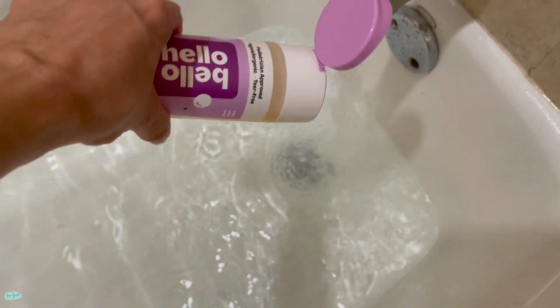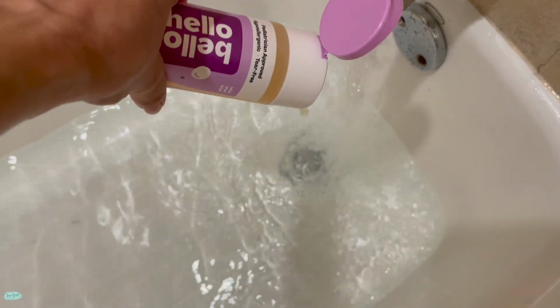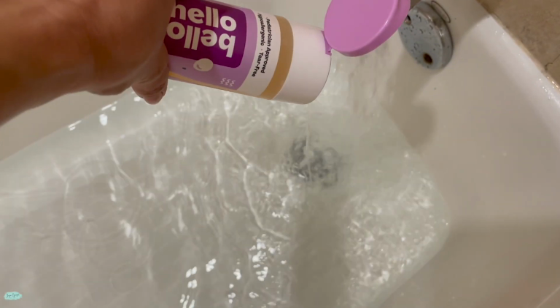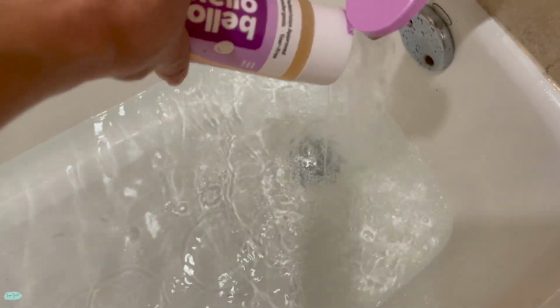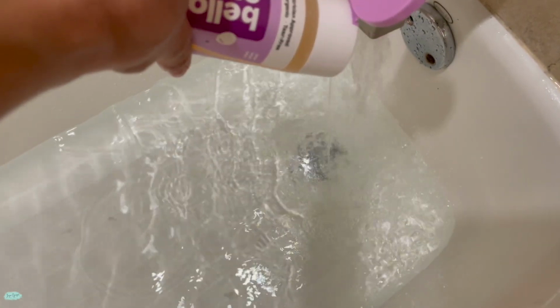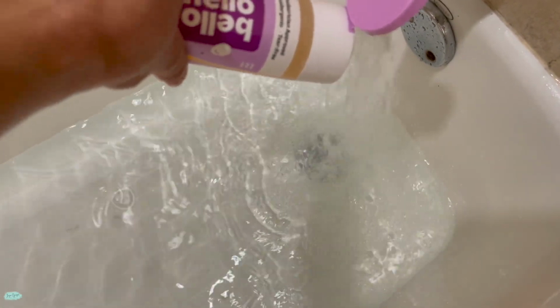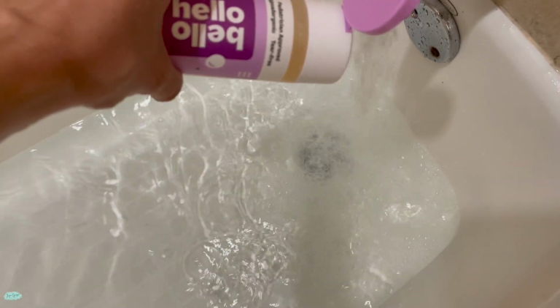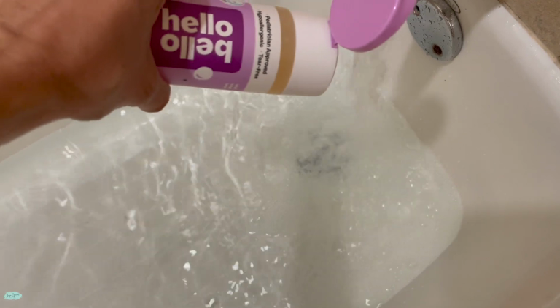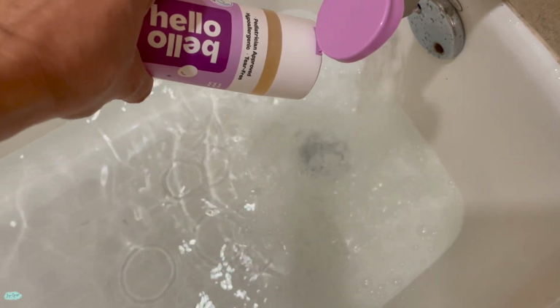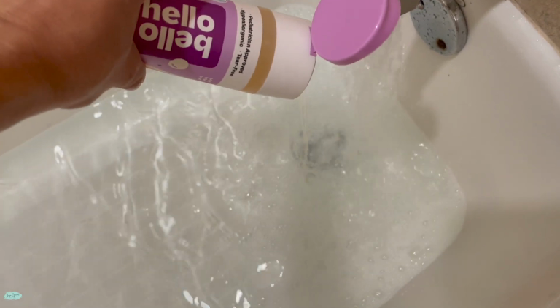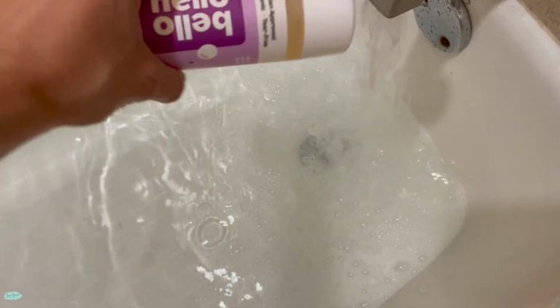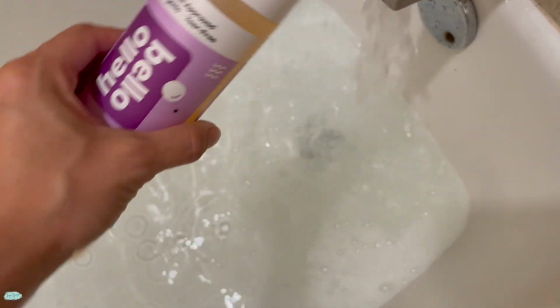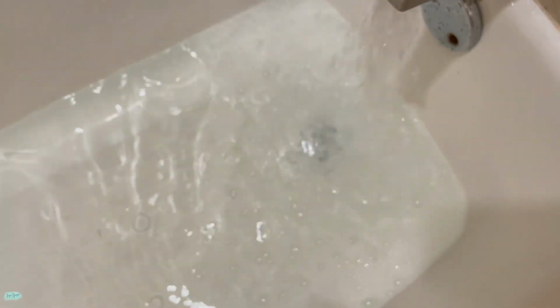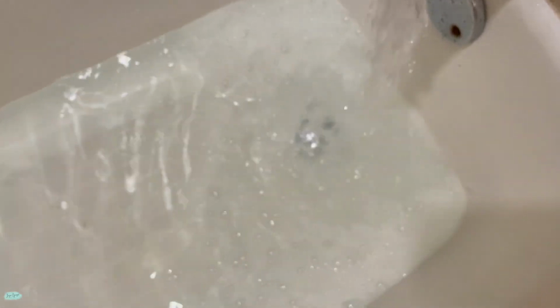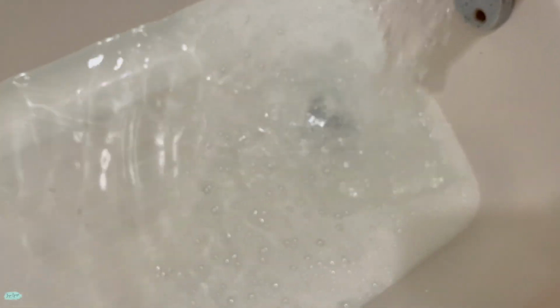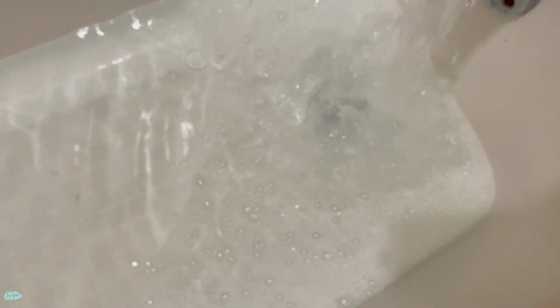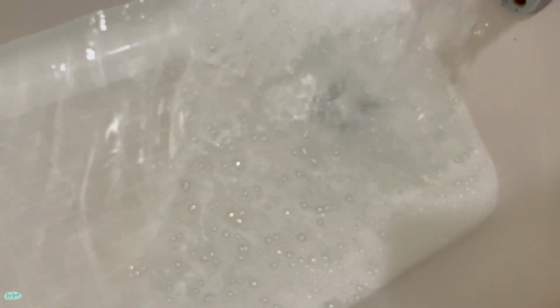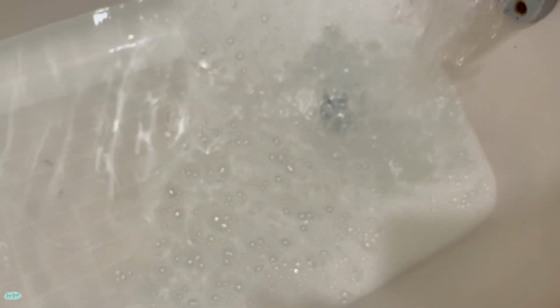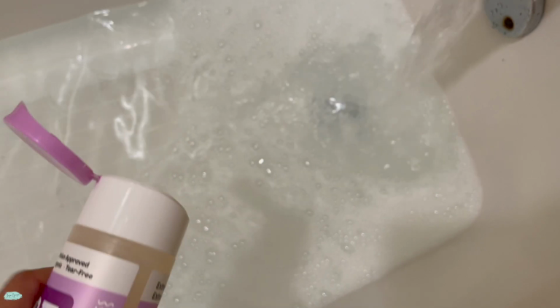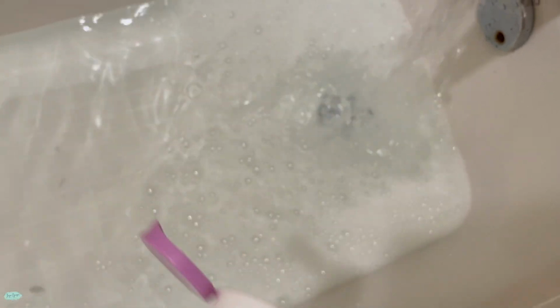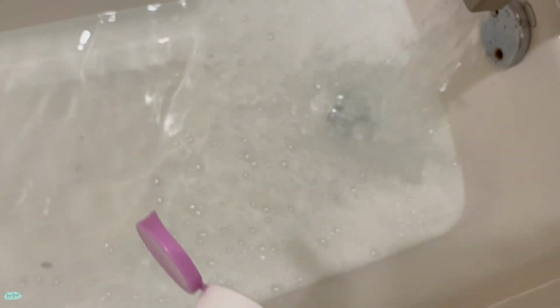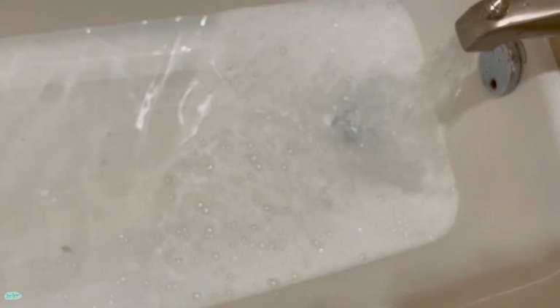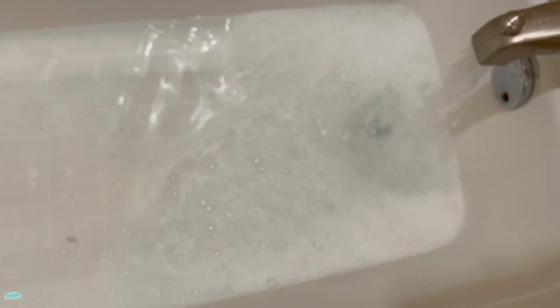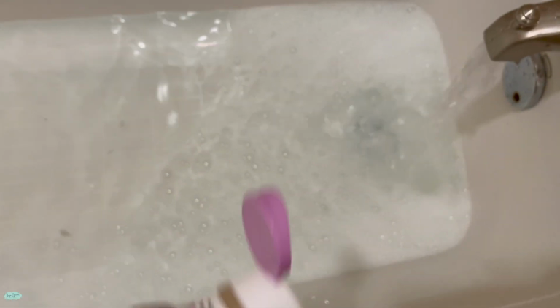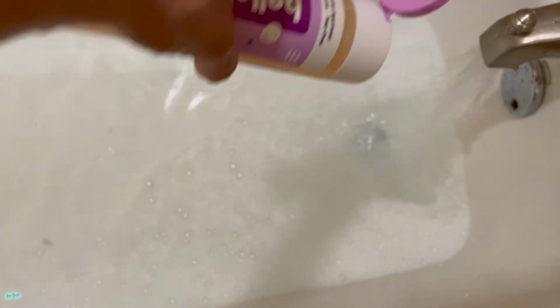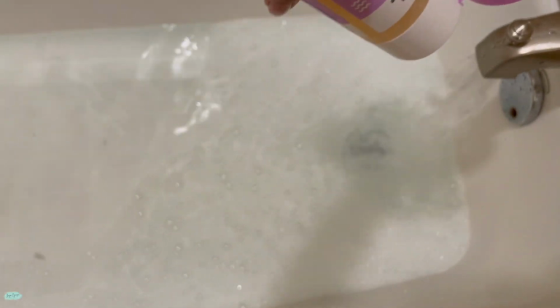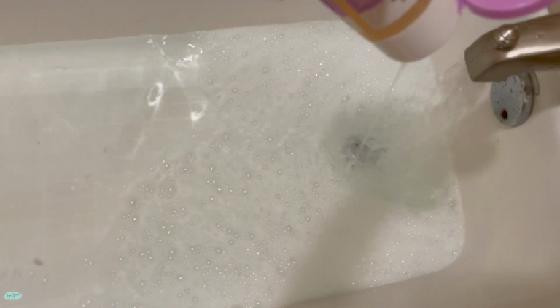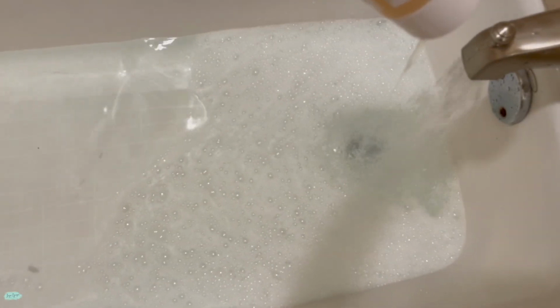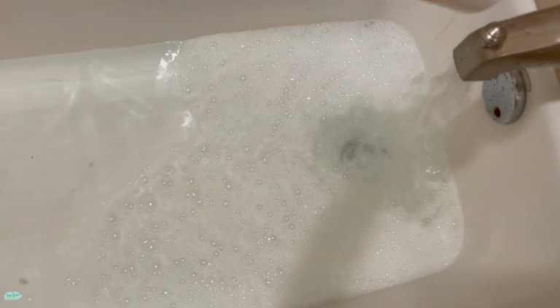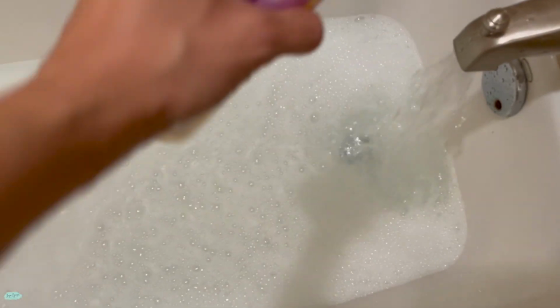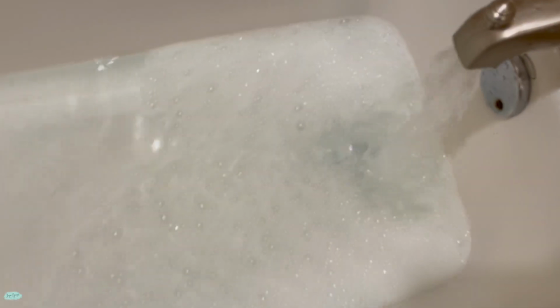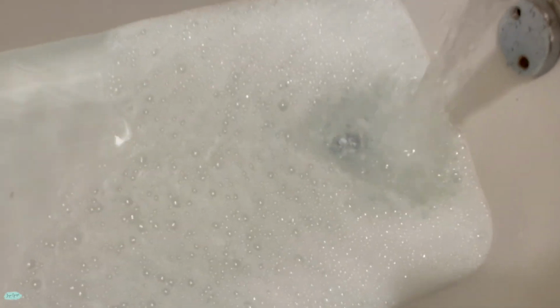We like to start running the water before we add the bubbles, but you can add the bubbles and then run the water — totally up to you. Now if you like a tub filled up with bubbles, go ahead and add more product.